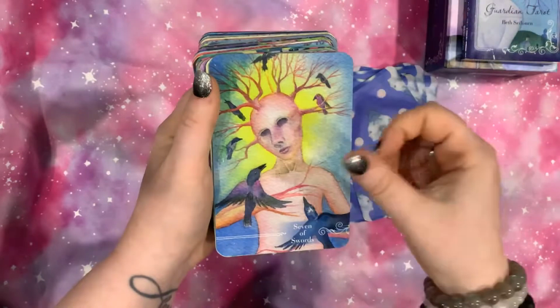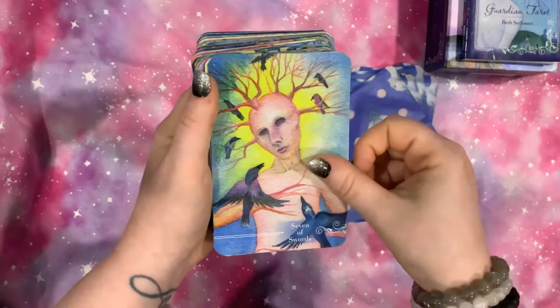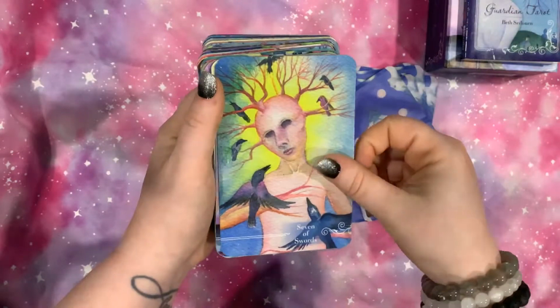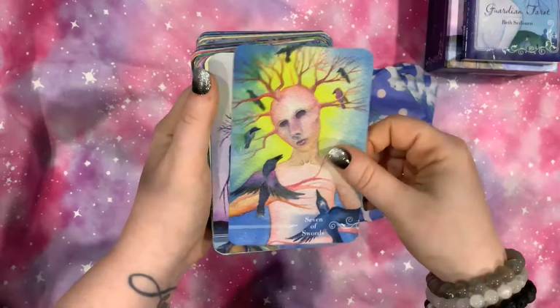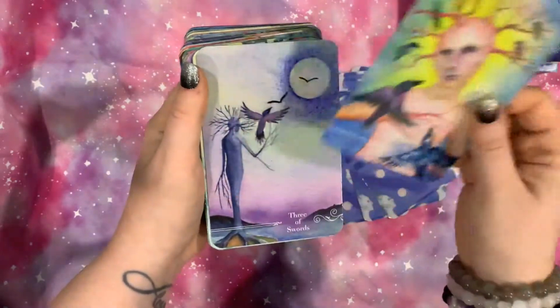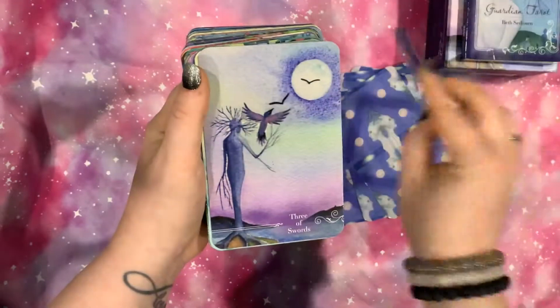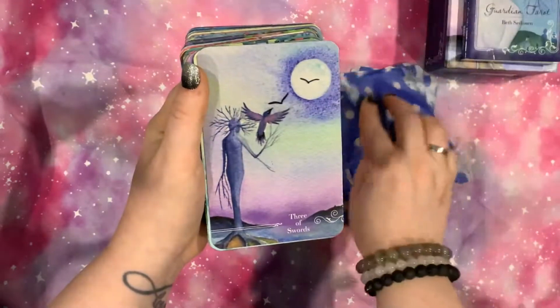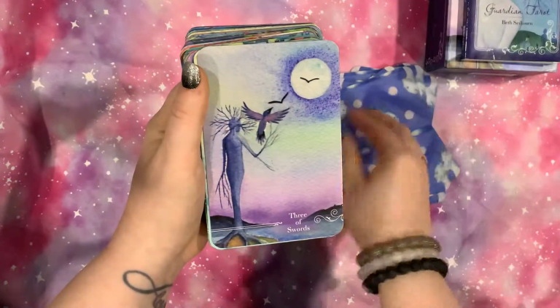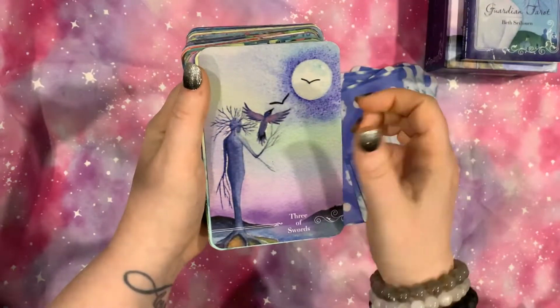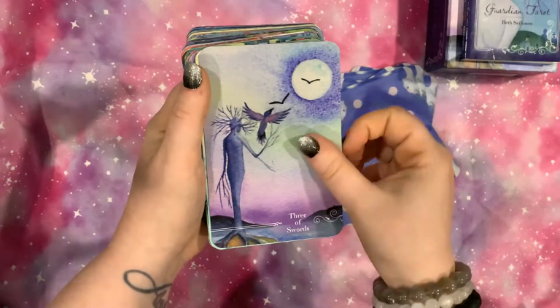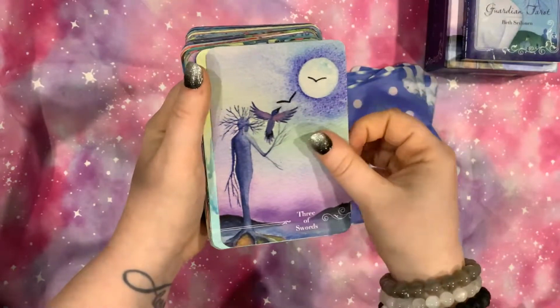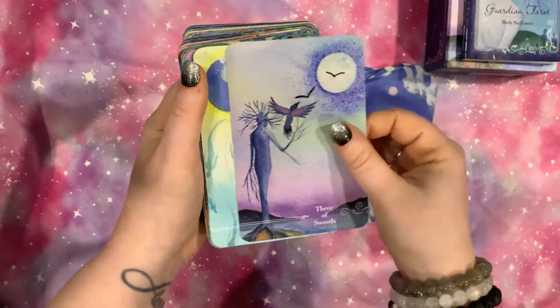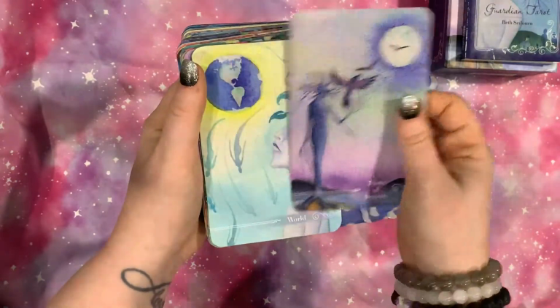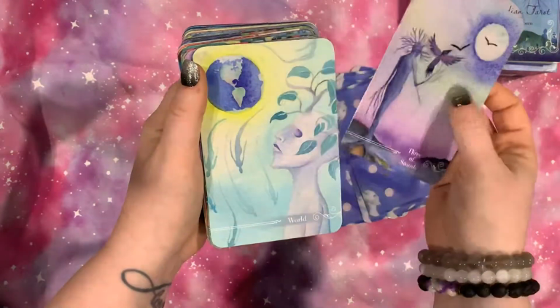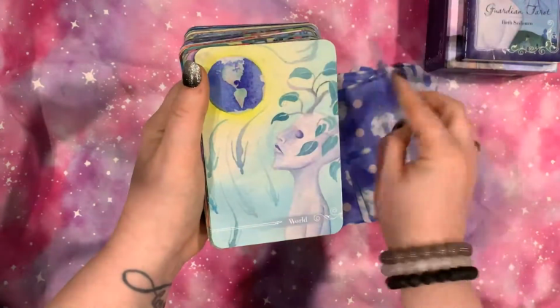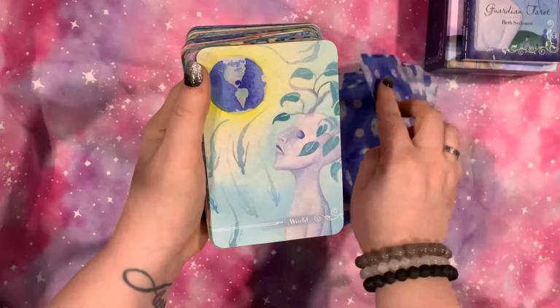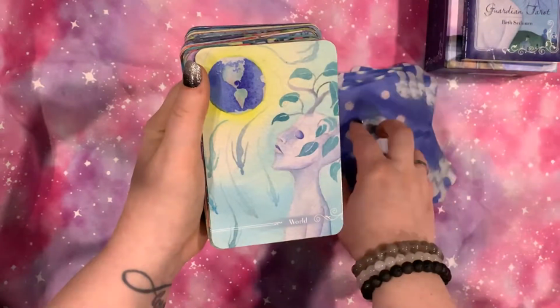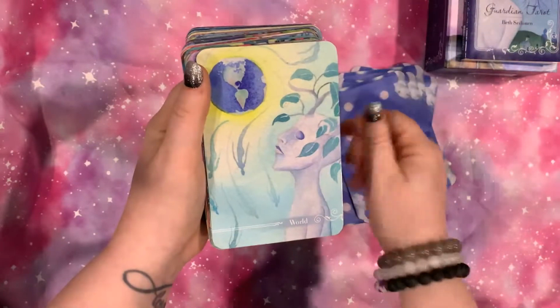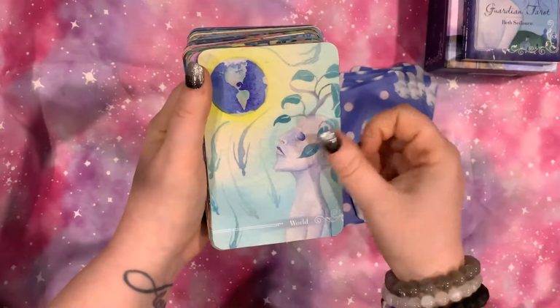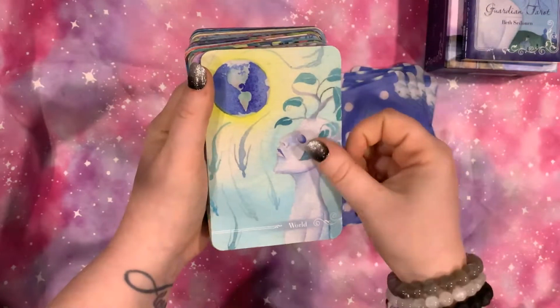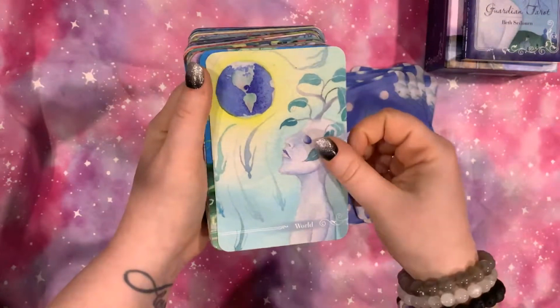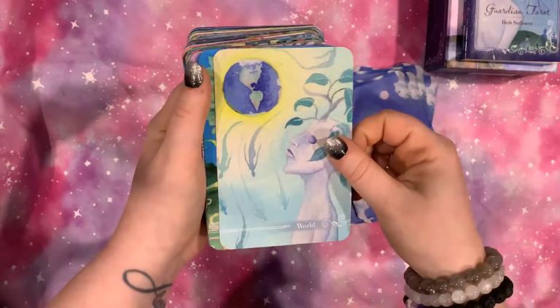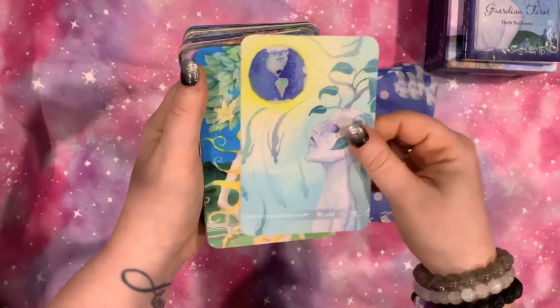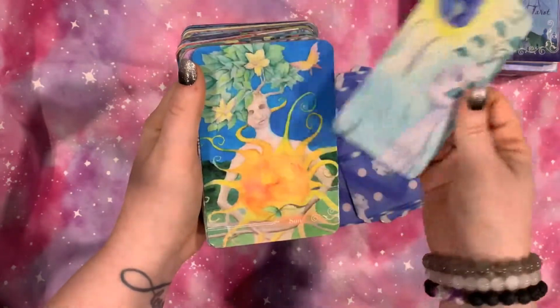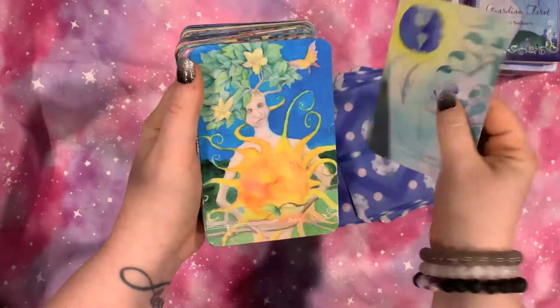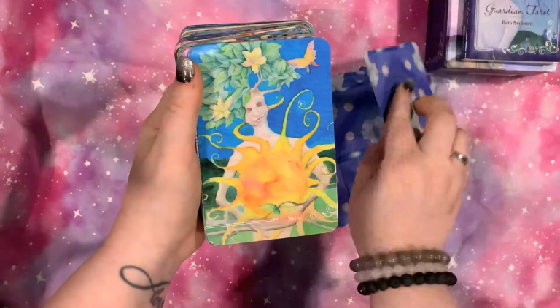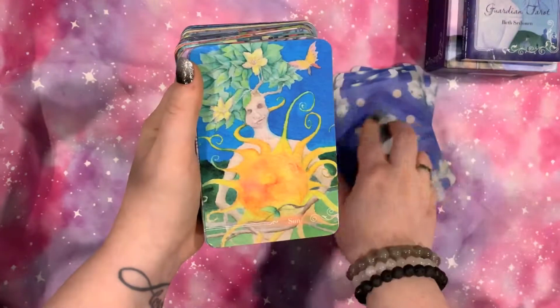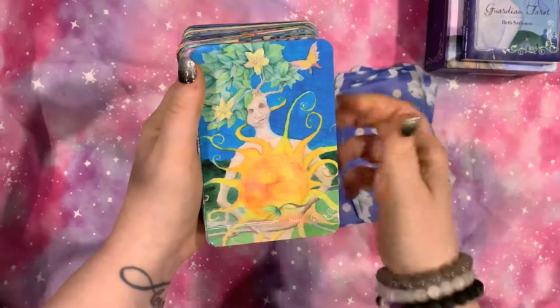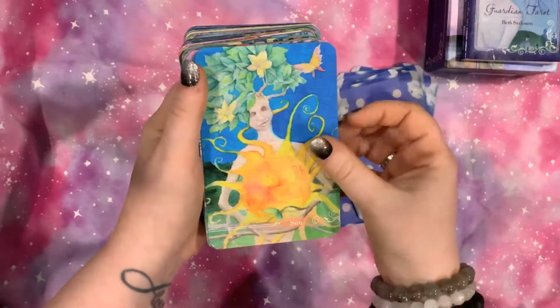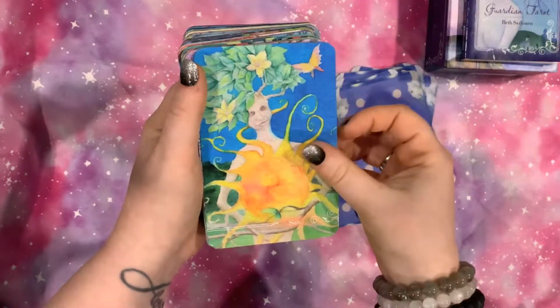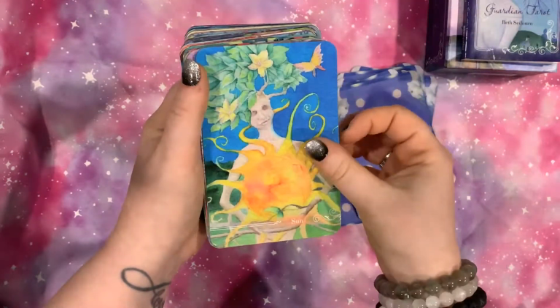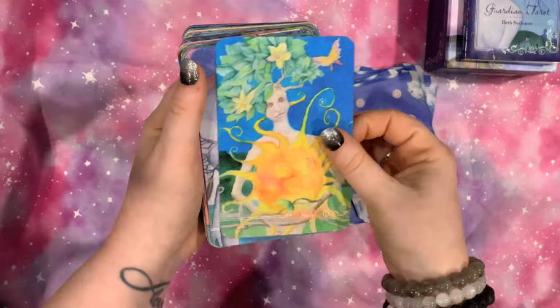It is a very, very weird, weird deck. Very weird. I mean, it's beautiful, but it's just weird.